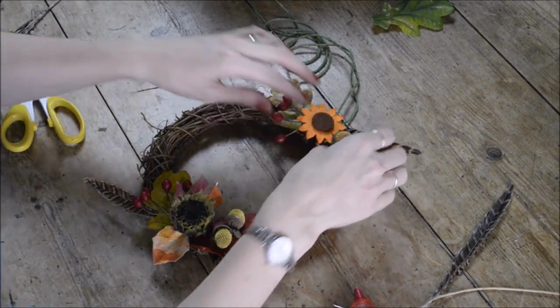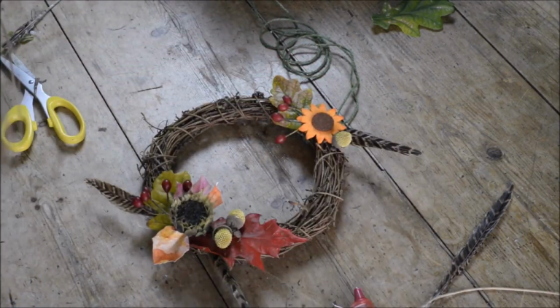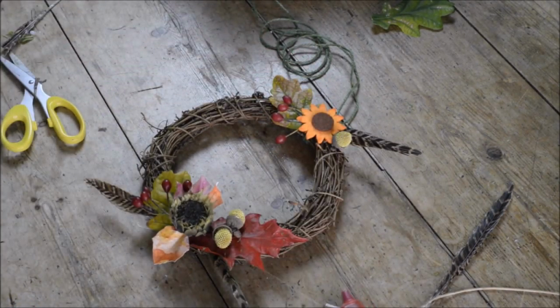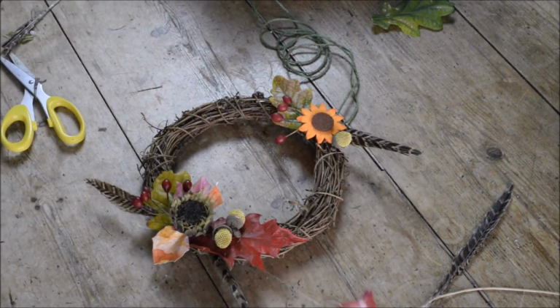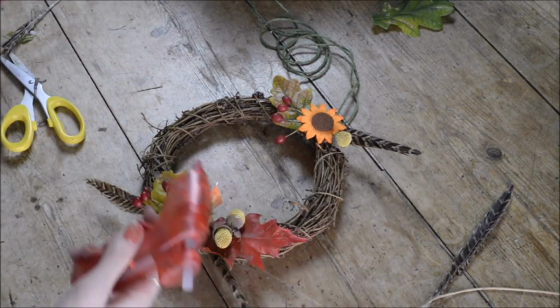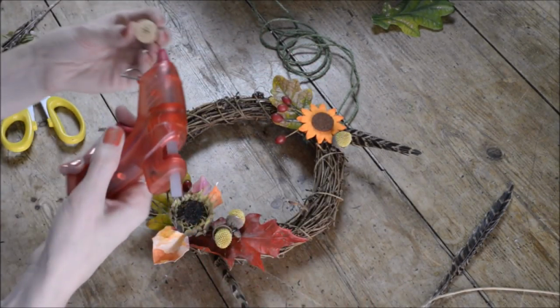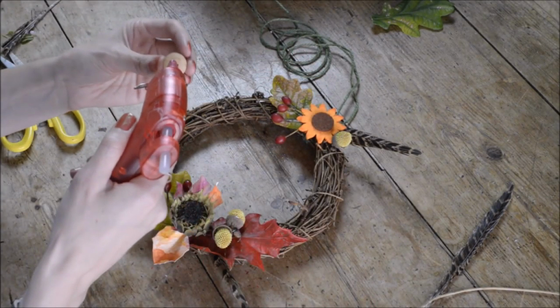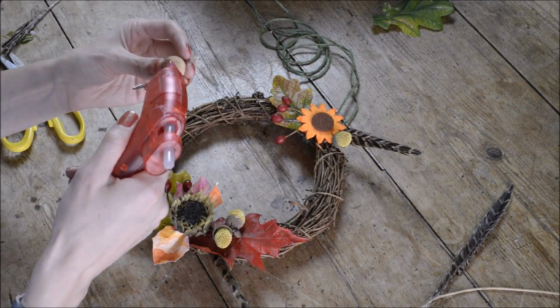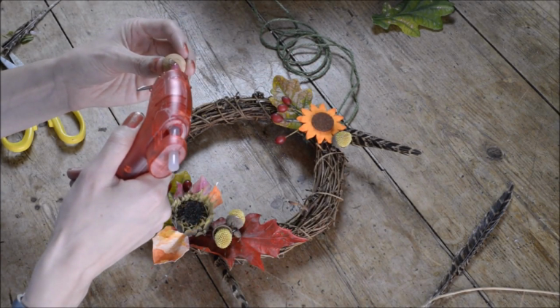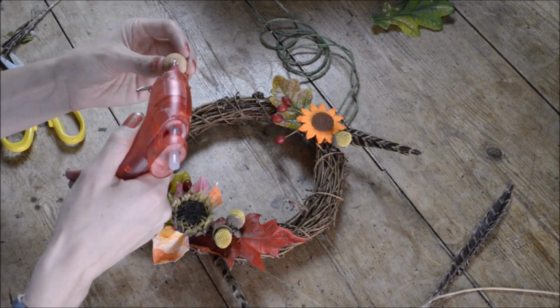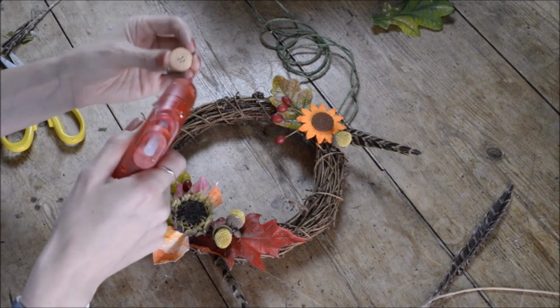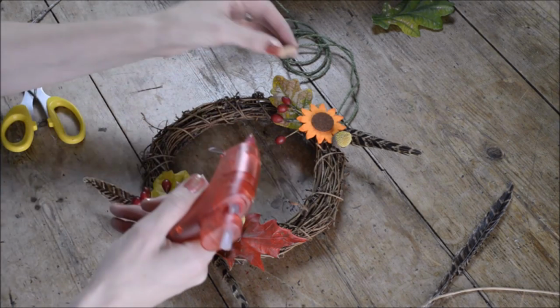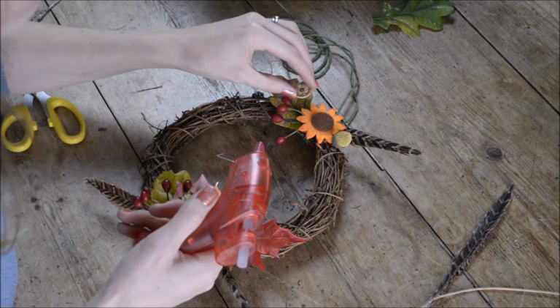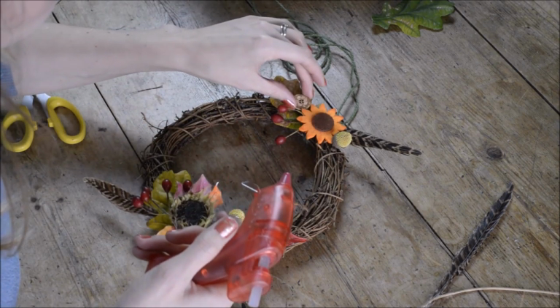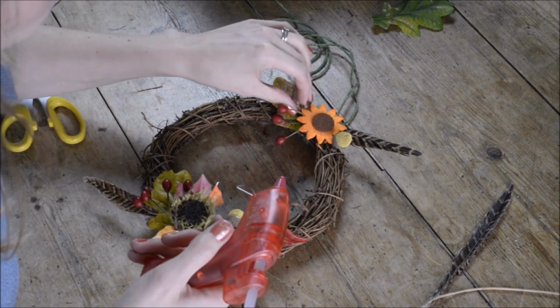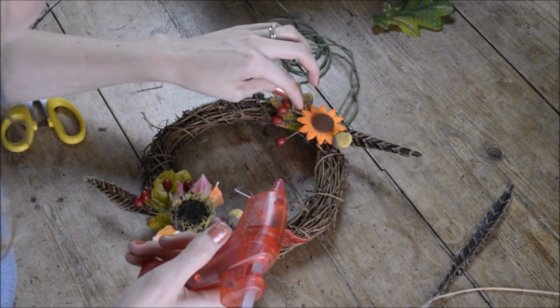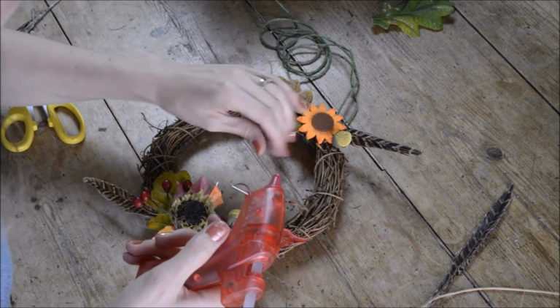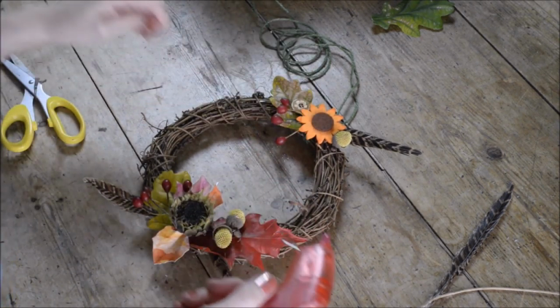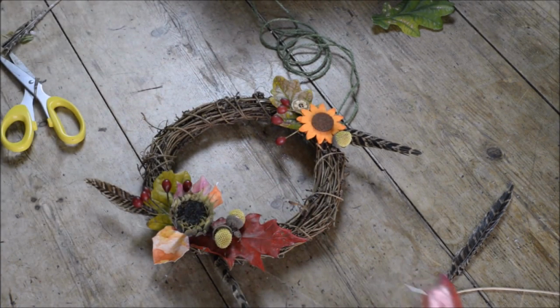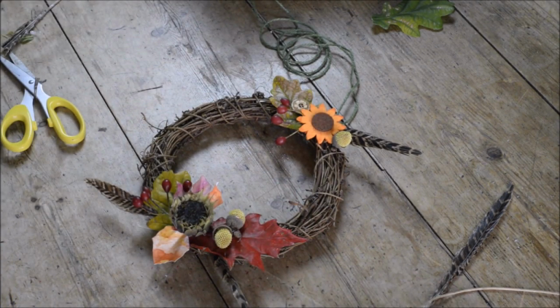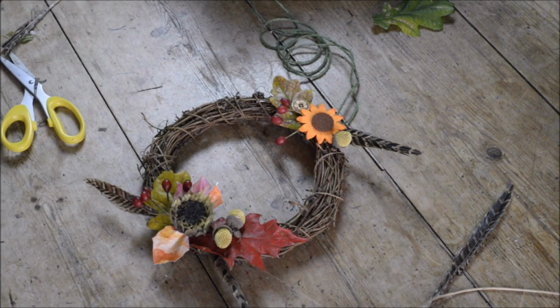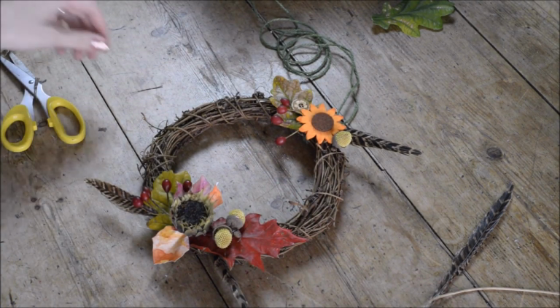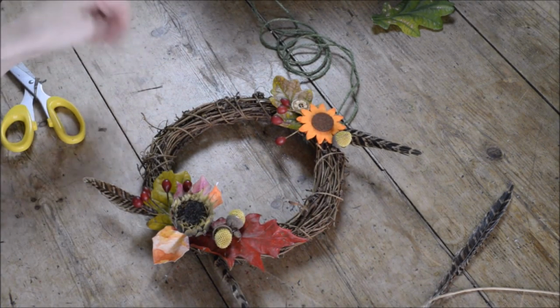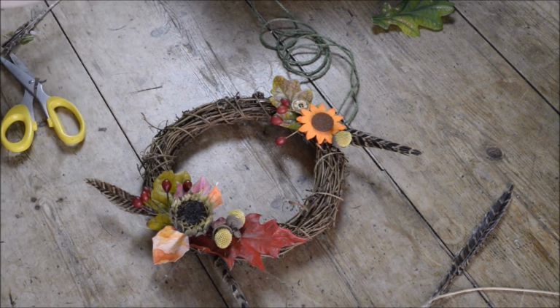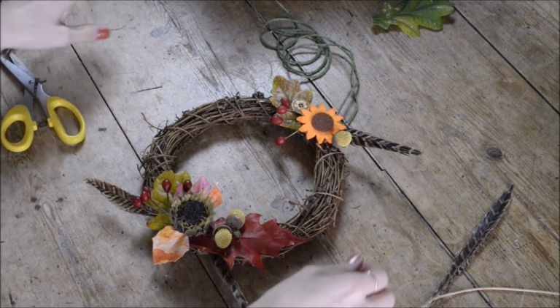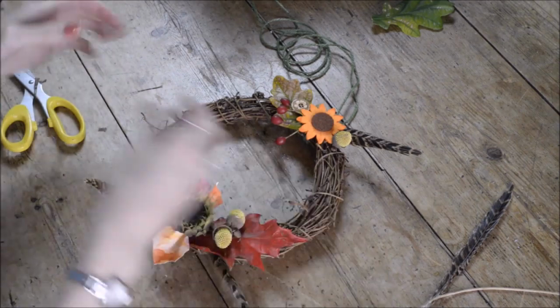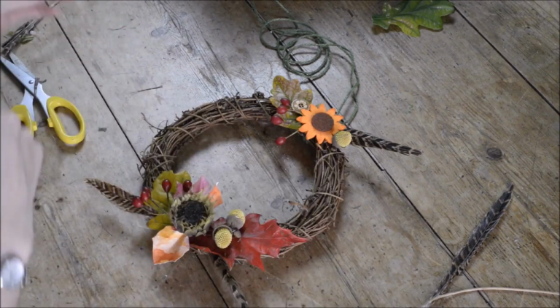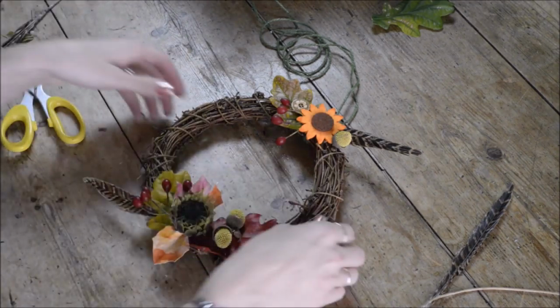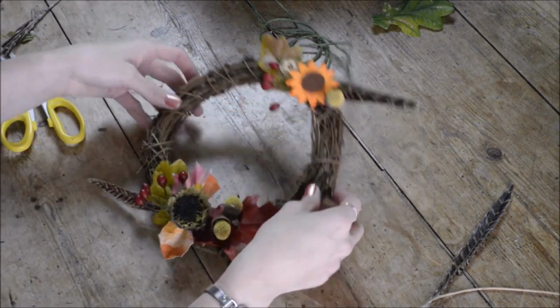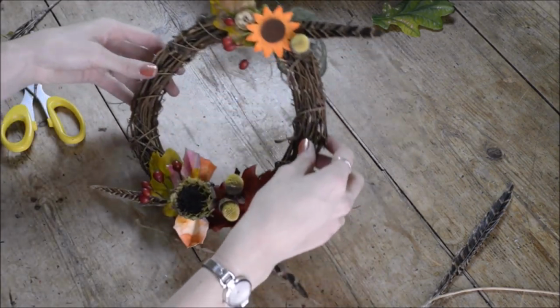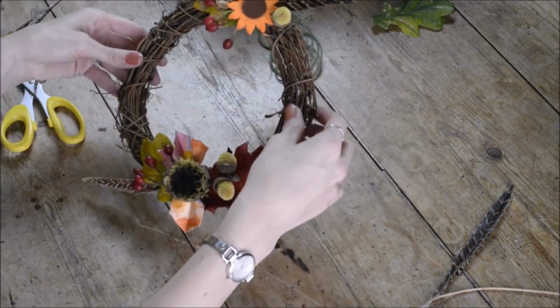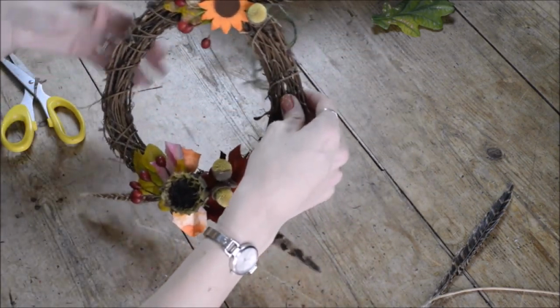Just finish off with another one of these little Craspedia acorns looking lovely, and maybe one of those wooden buttons I've collected. And there we go — that is the finished article. I'm very pleased with that!